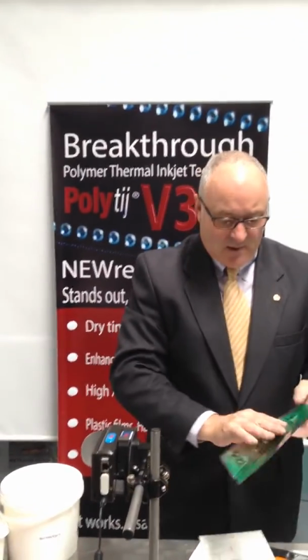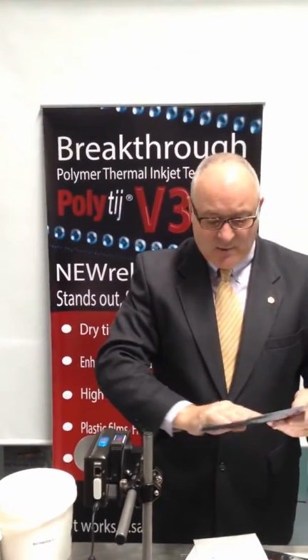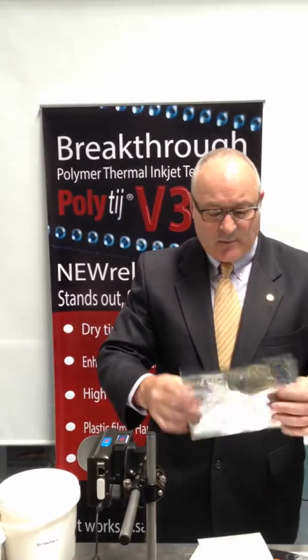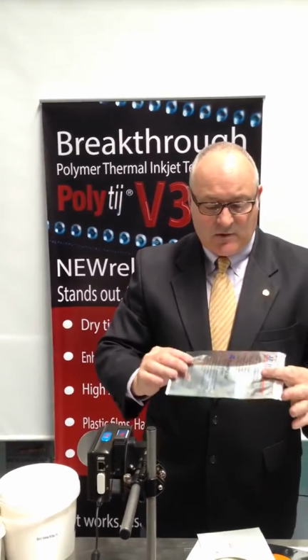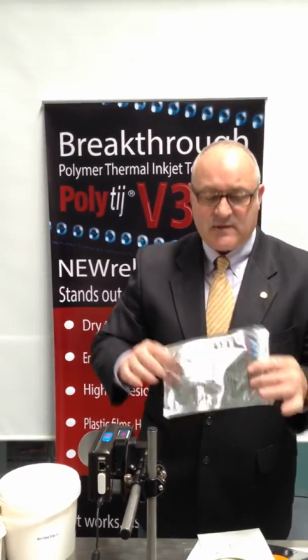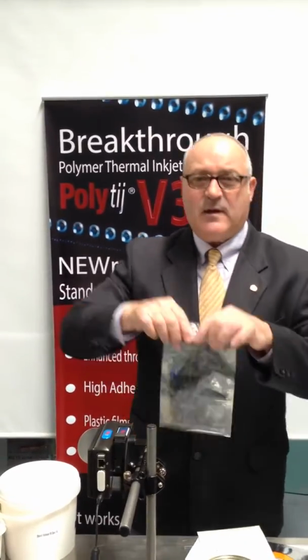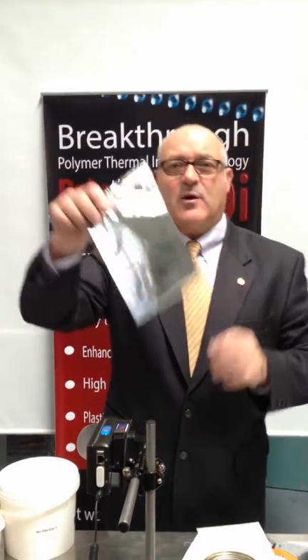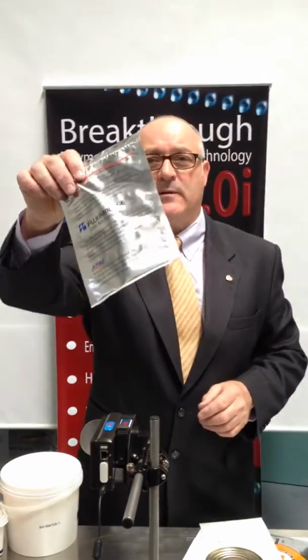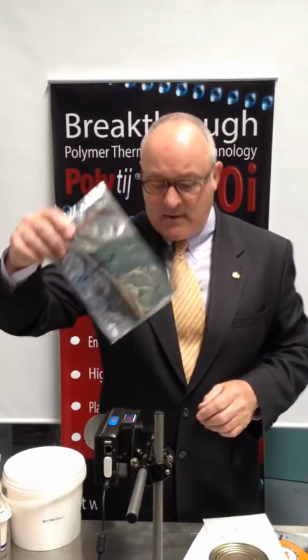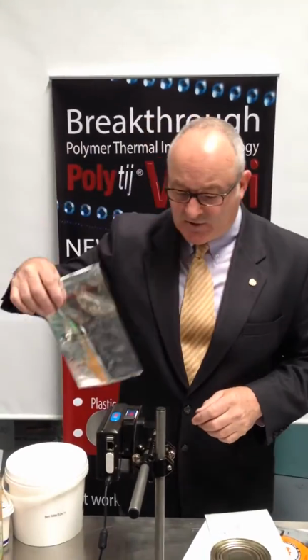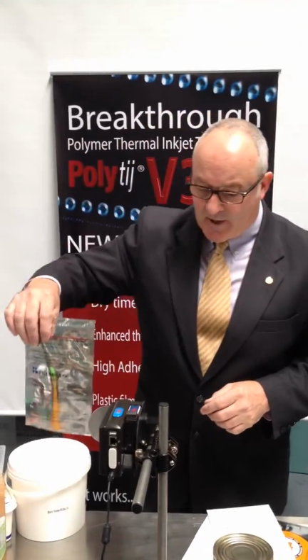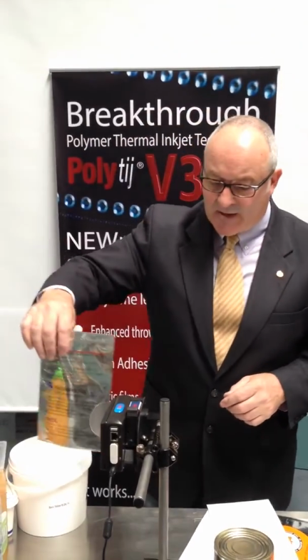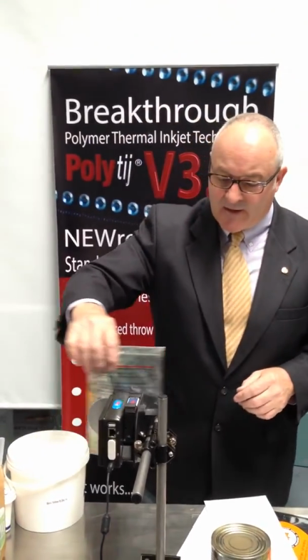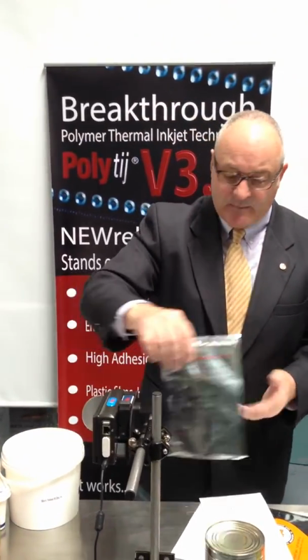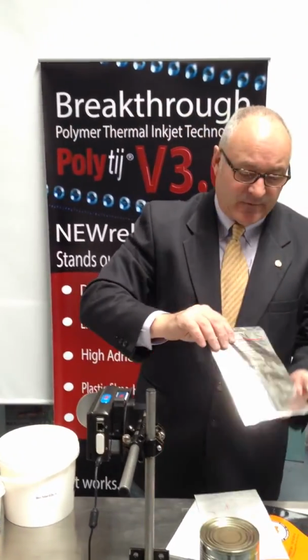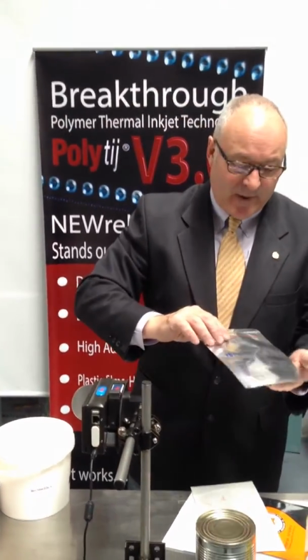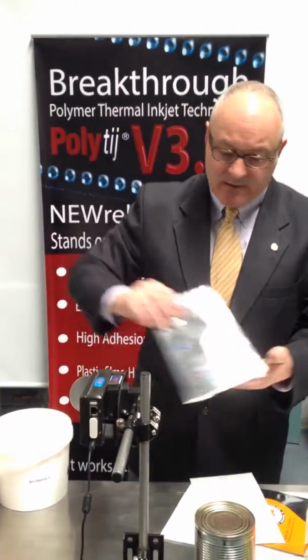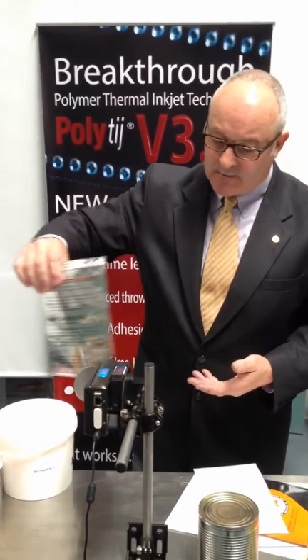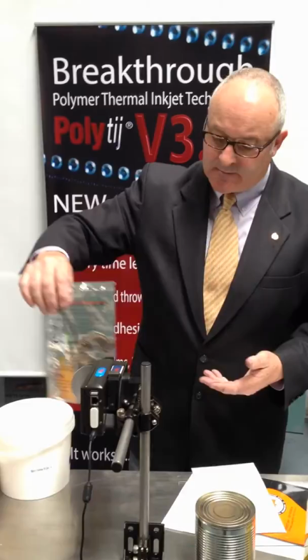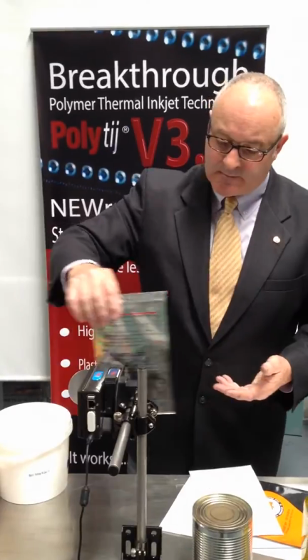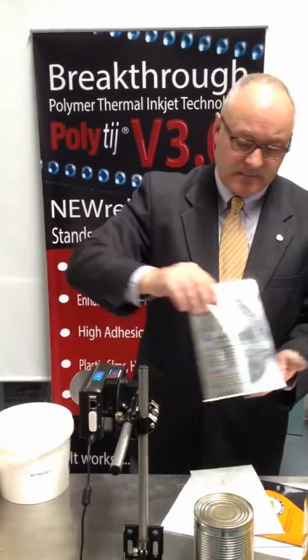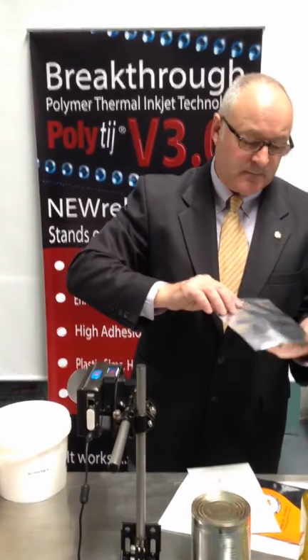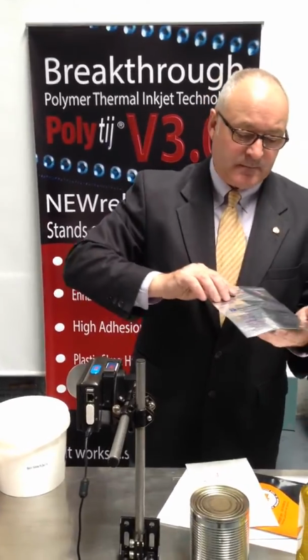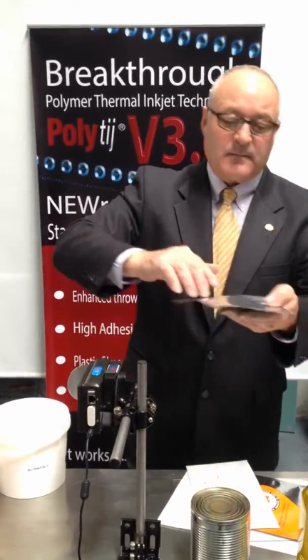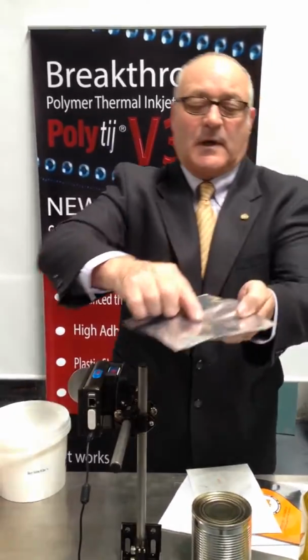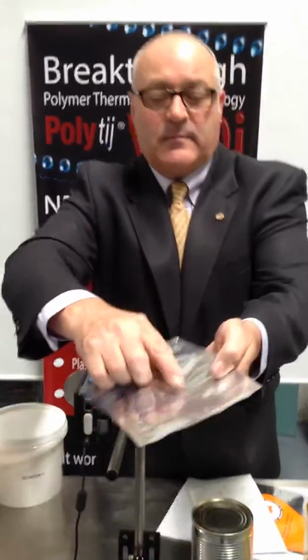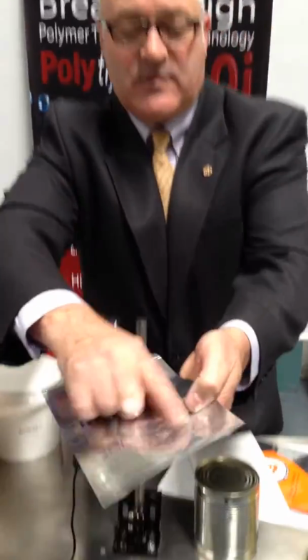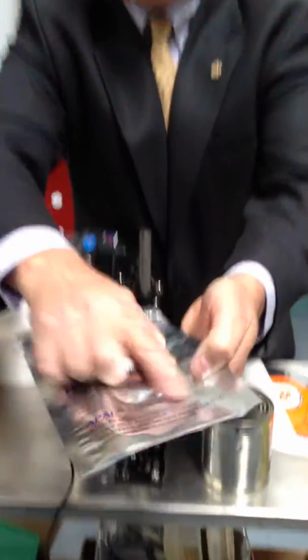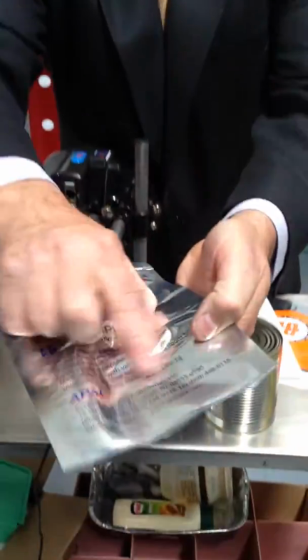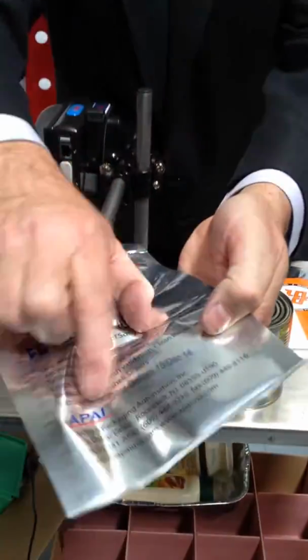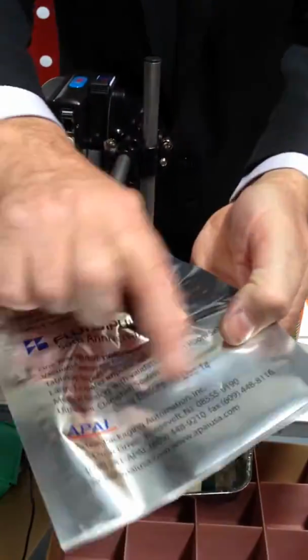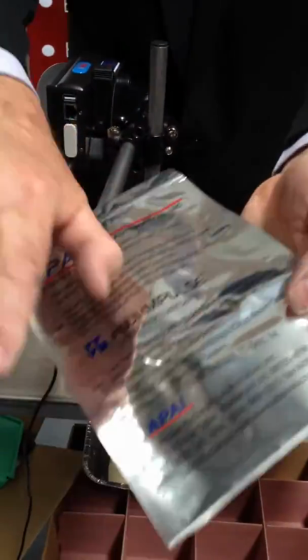Another common multi-laminated bag is an aluminium foil bag. Again, instant dry time, instant adhesion.